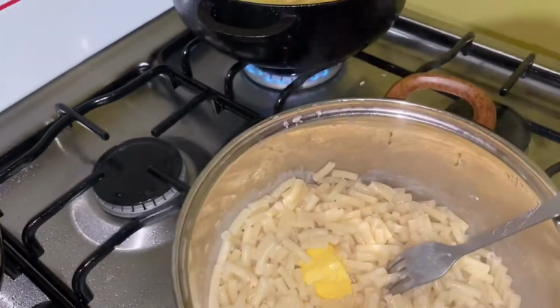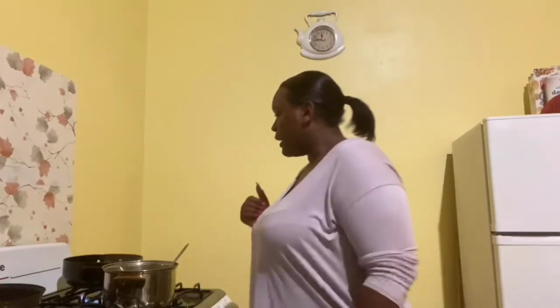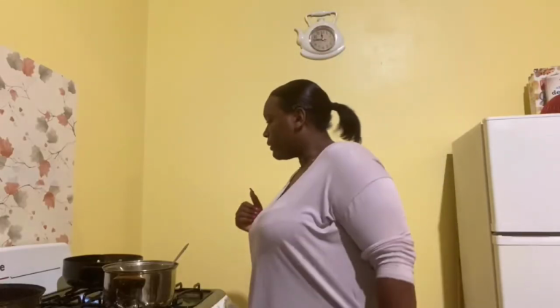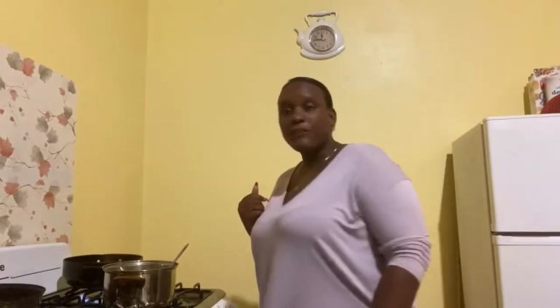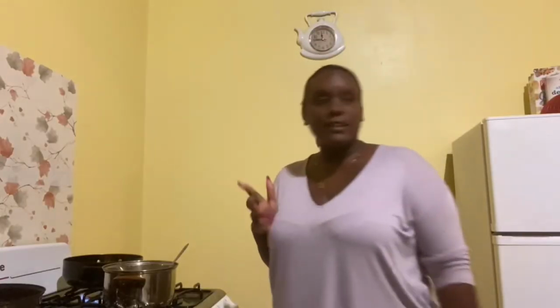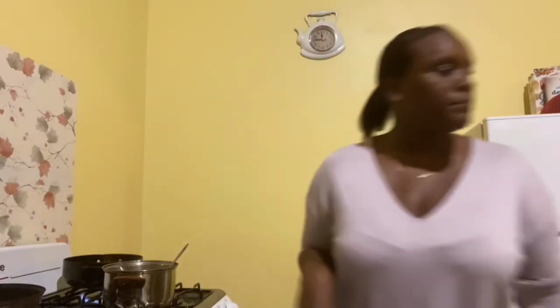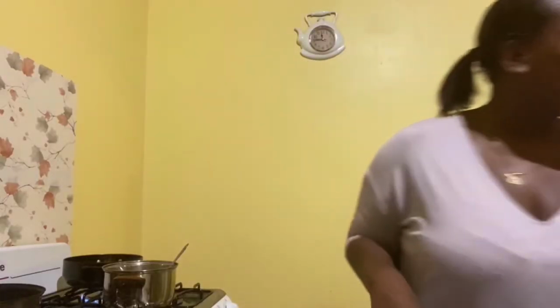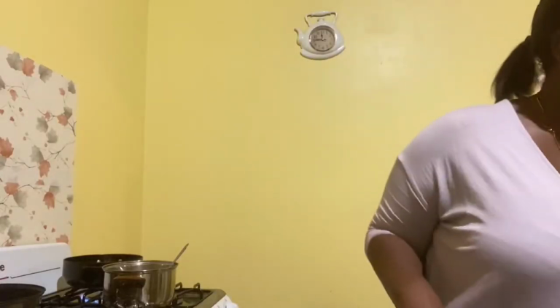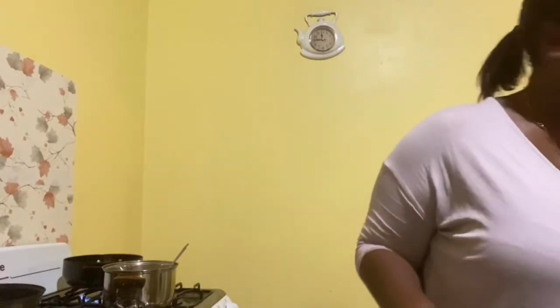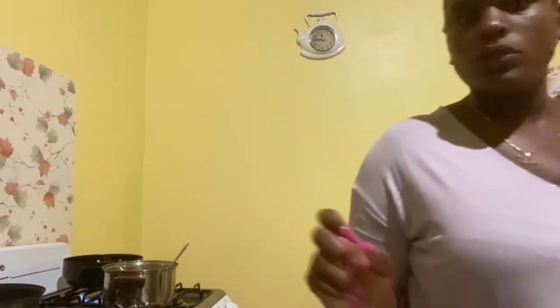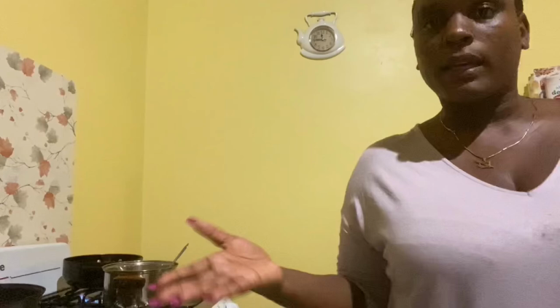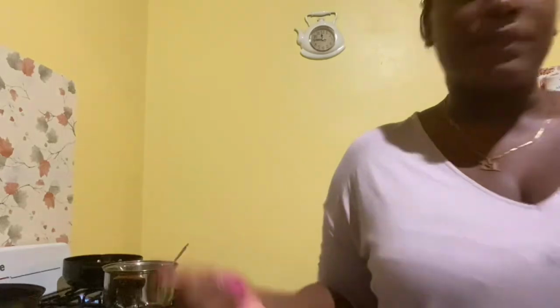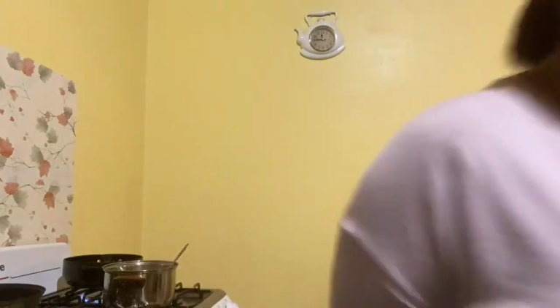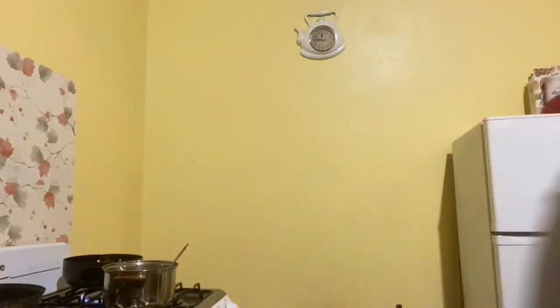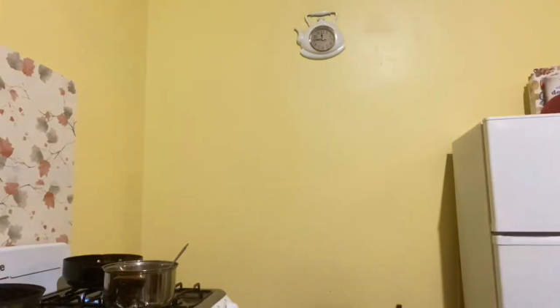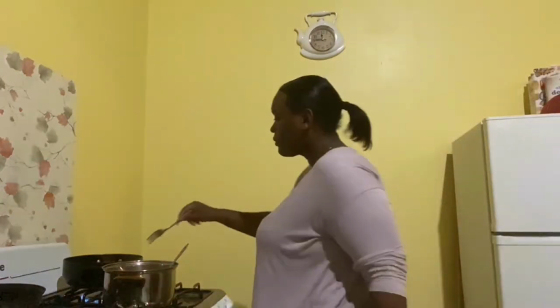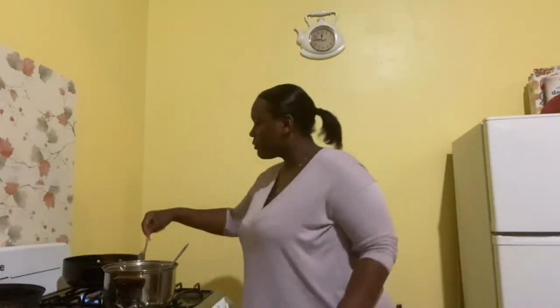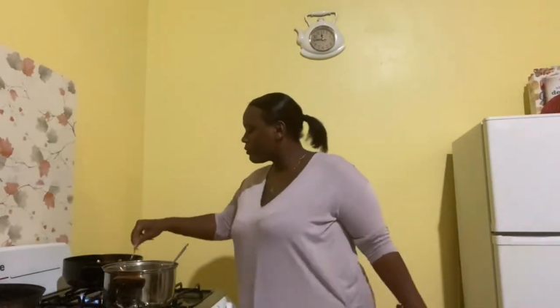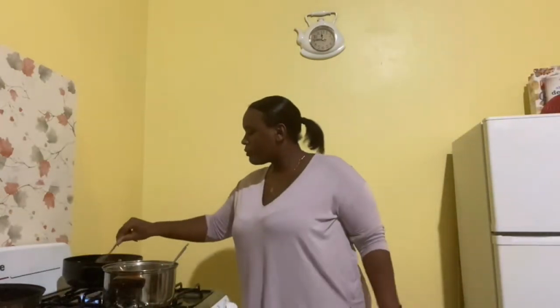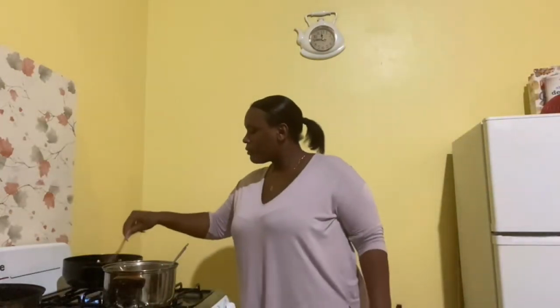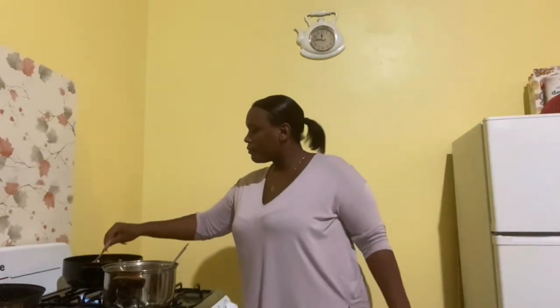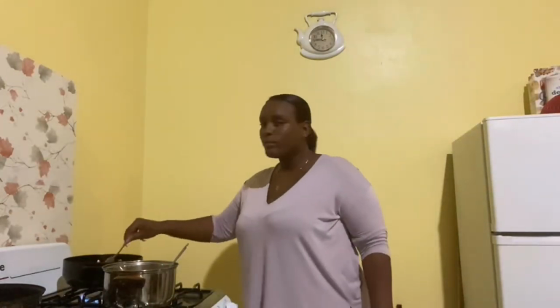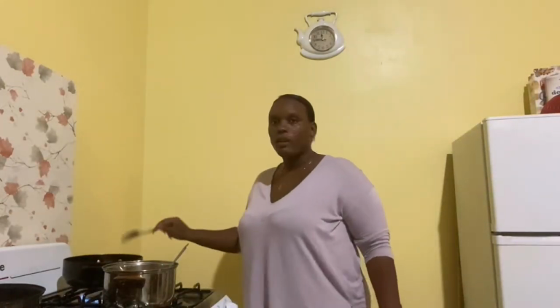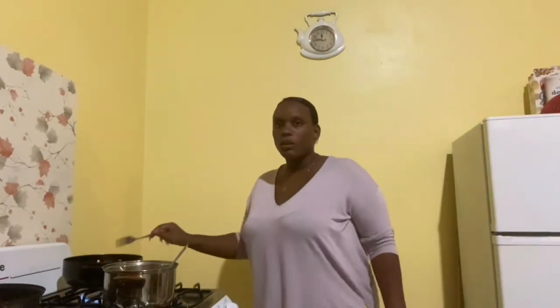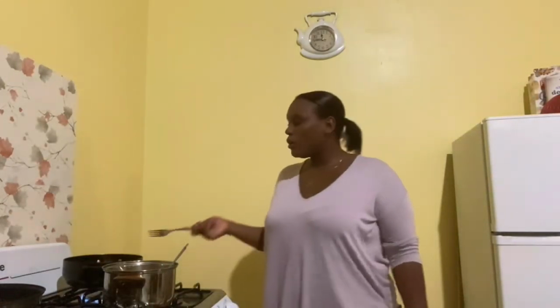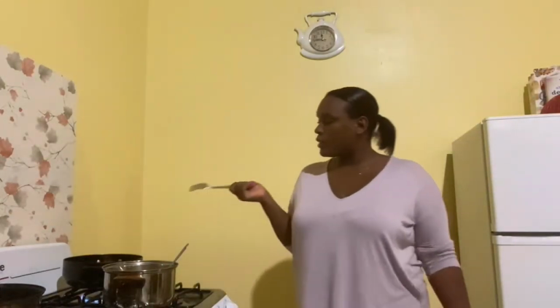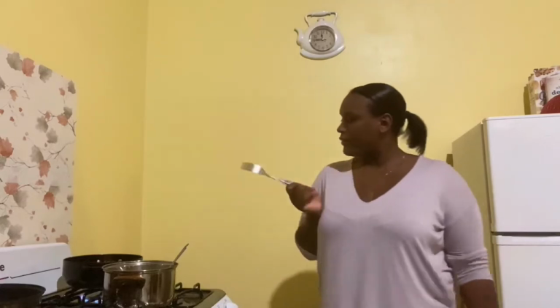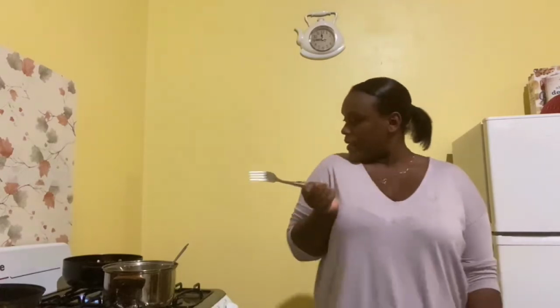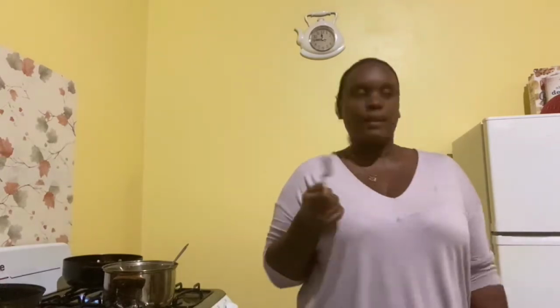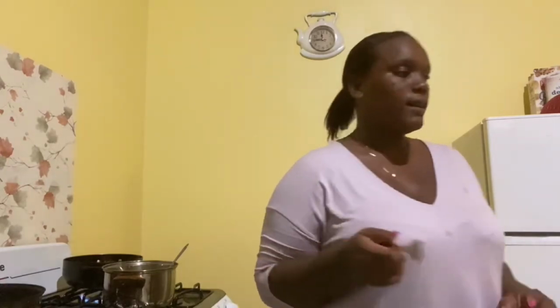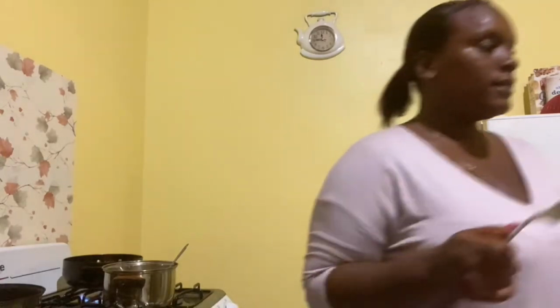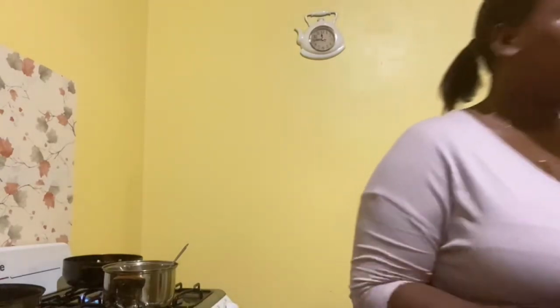Alright, the fries are about ready by now. Let me get my fork — the fries are all done.